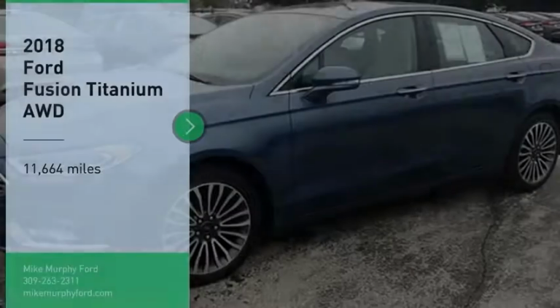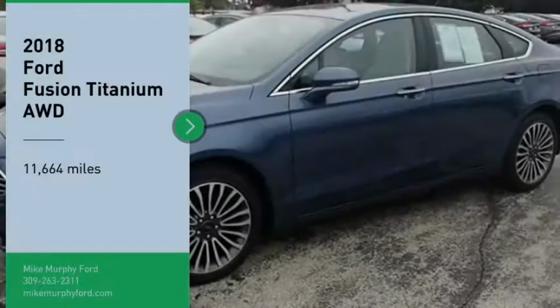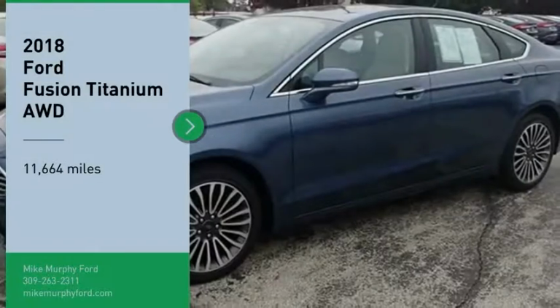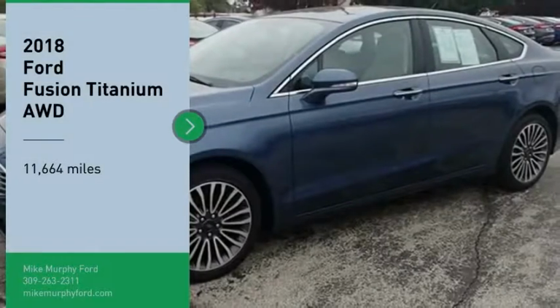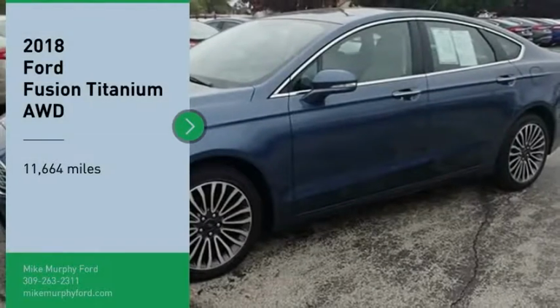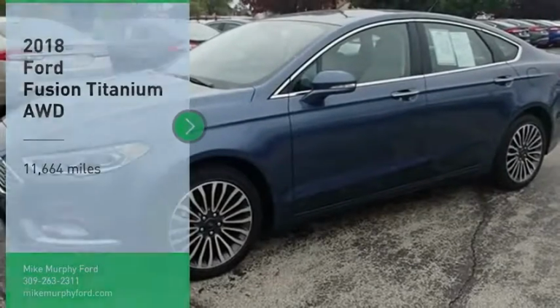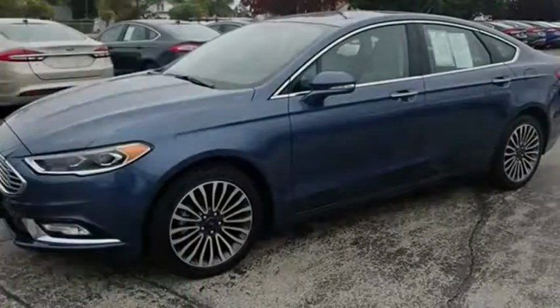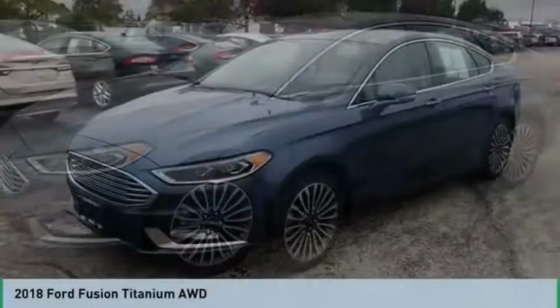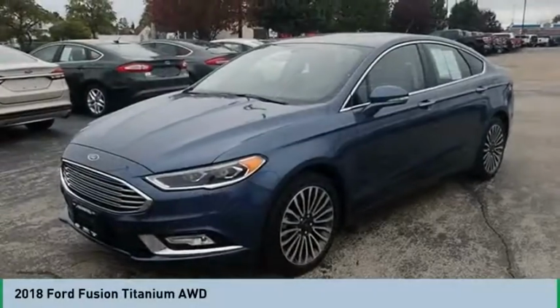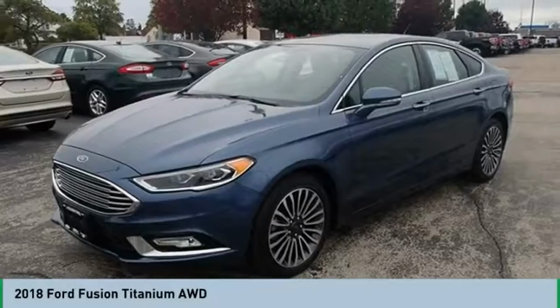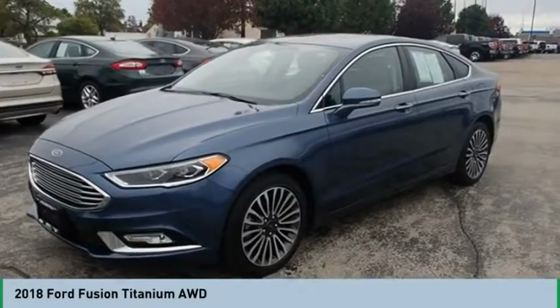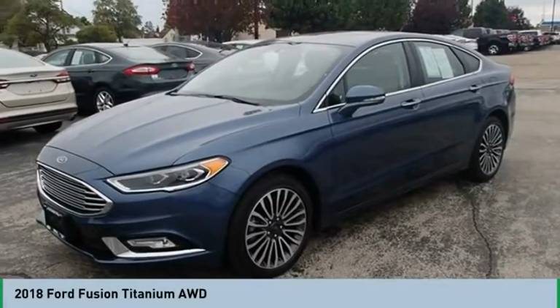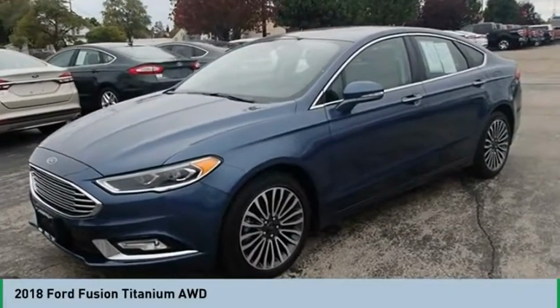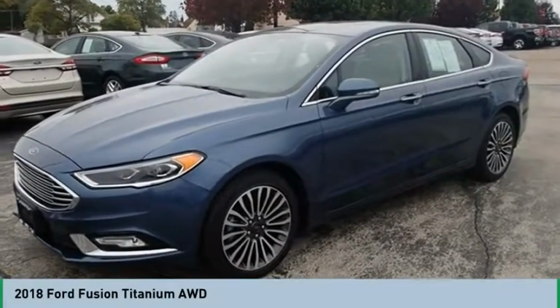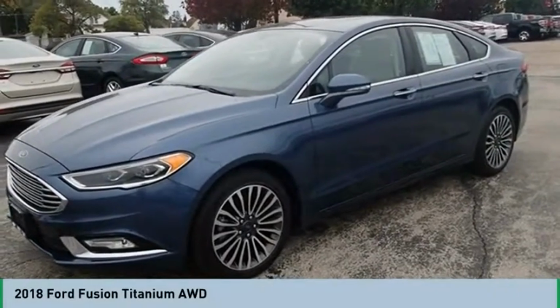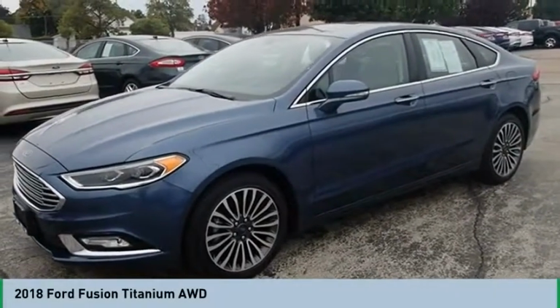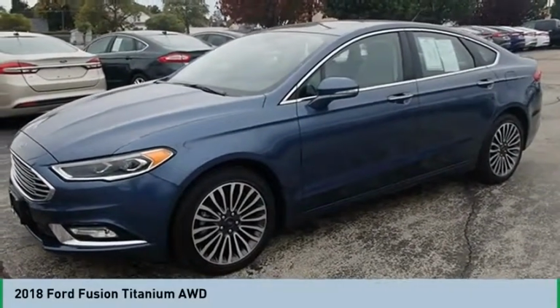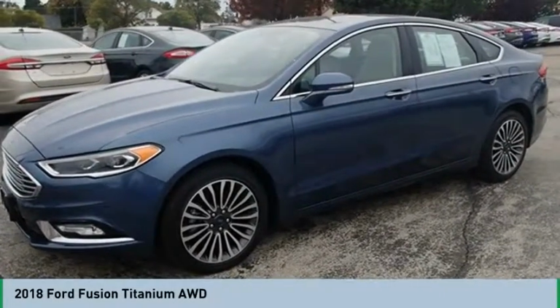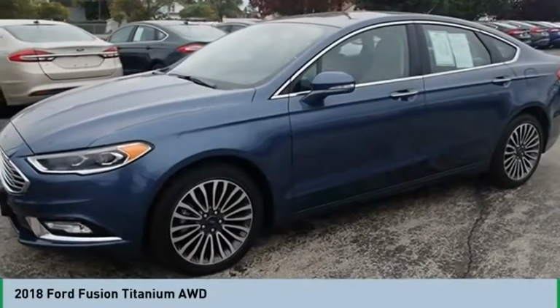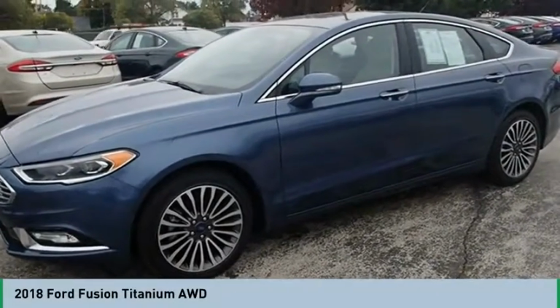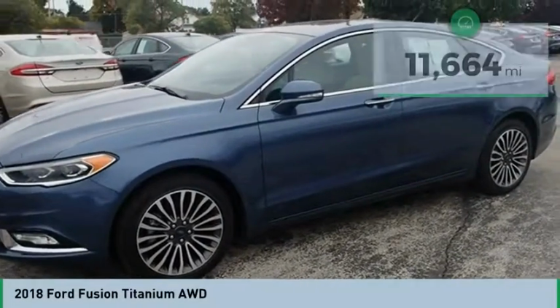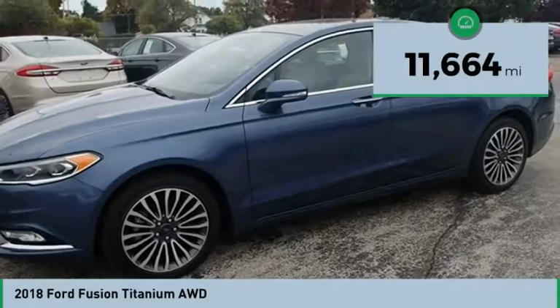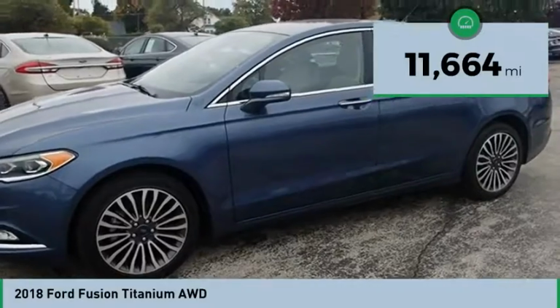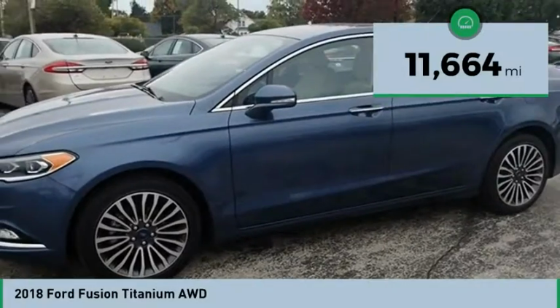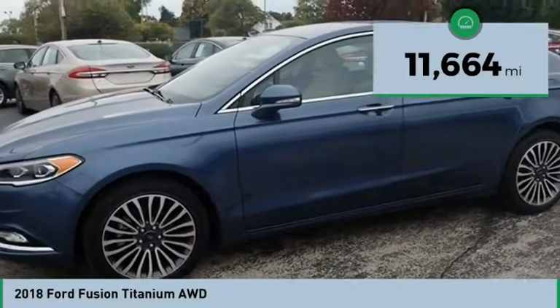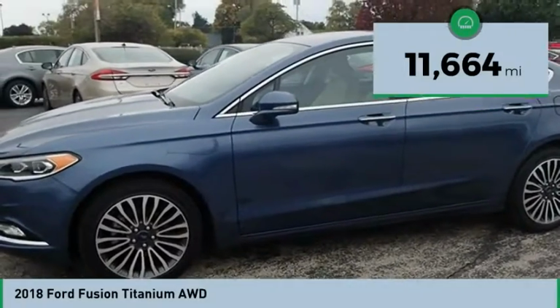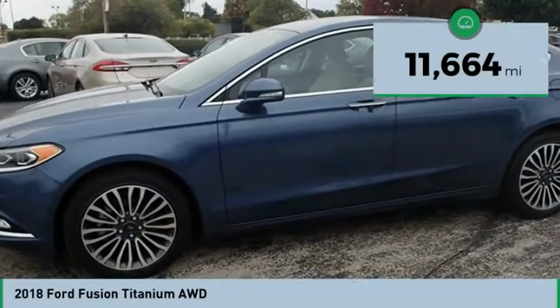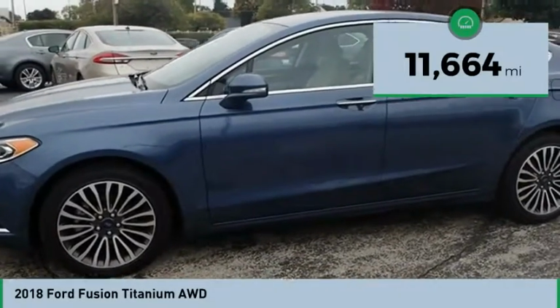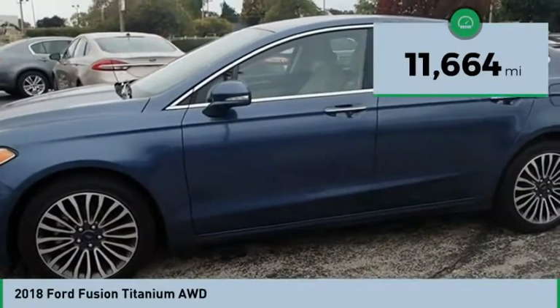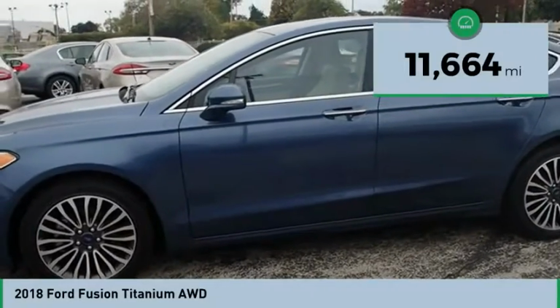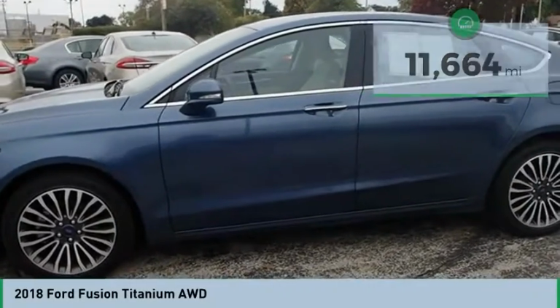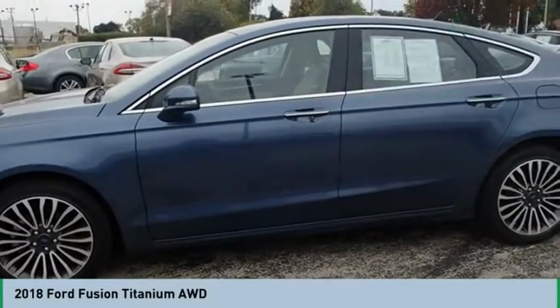We are pleased to show you the 2018 Fusion. You can have both impressive power and great economy in a Fusion. This vehicle has less than 15,000 miles. Here are some of this vehicle's great options.